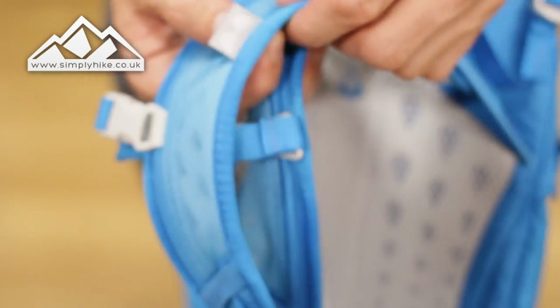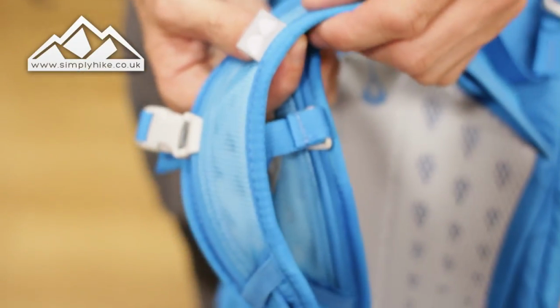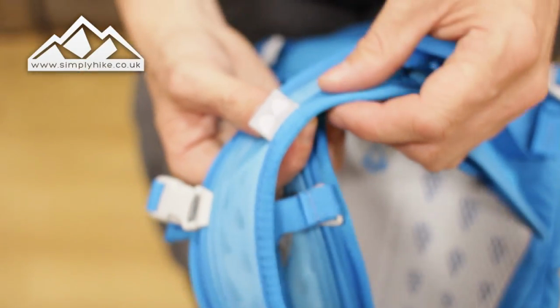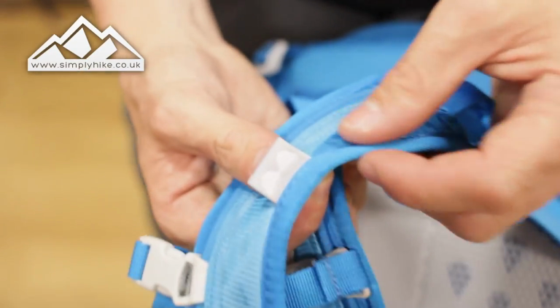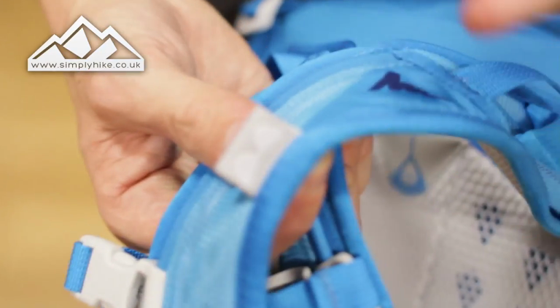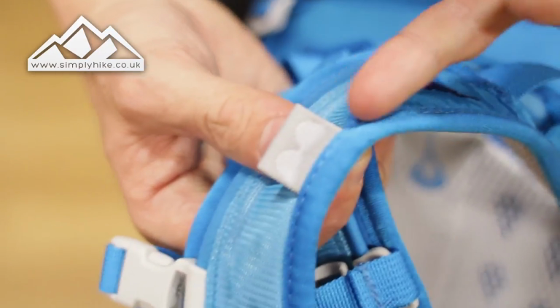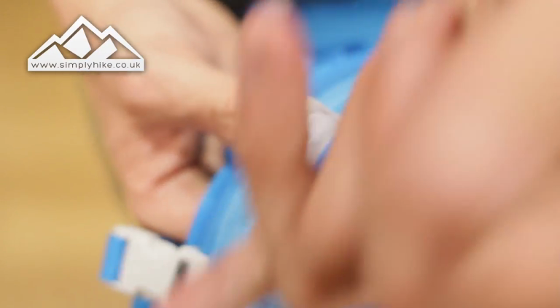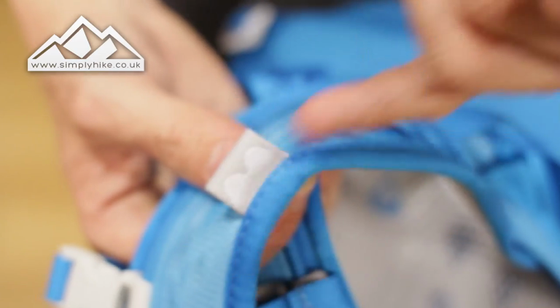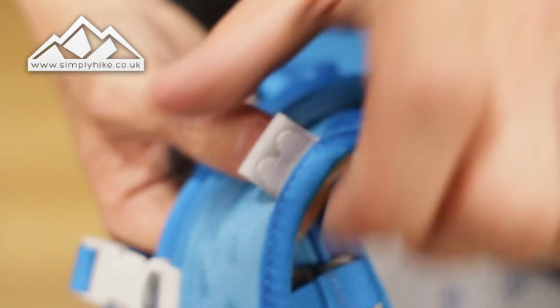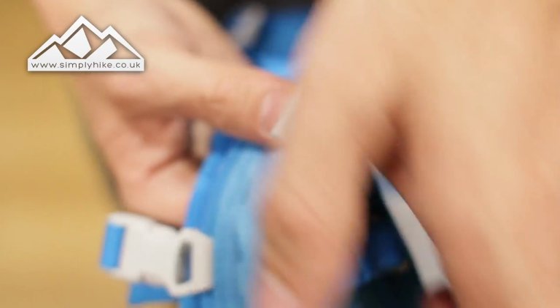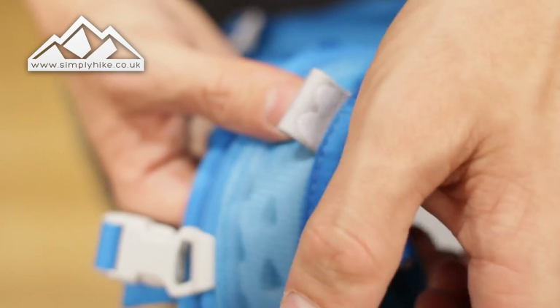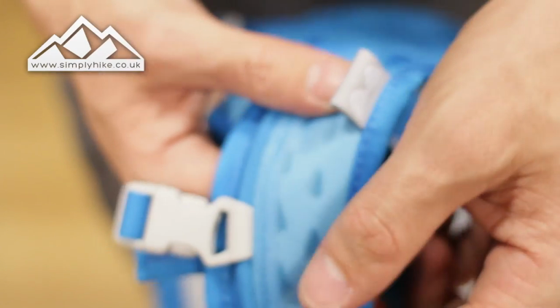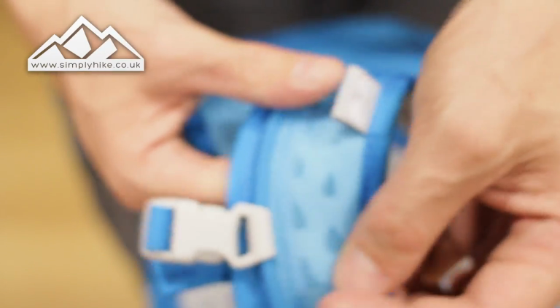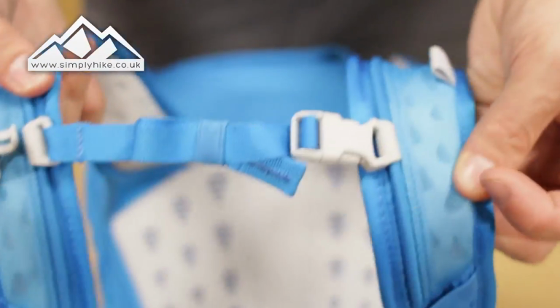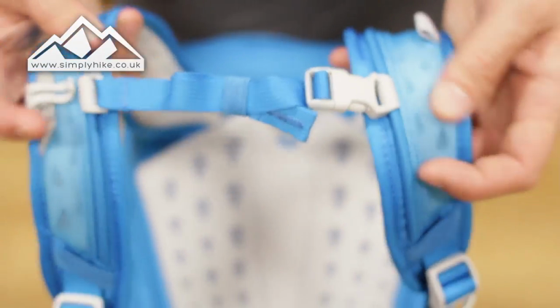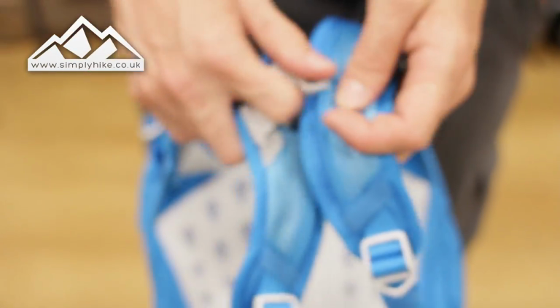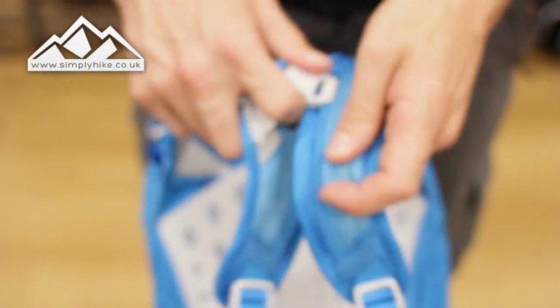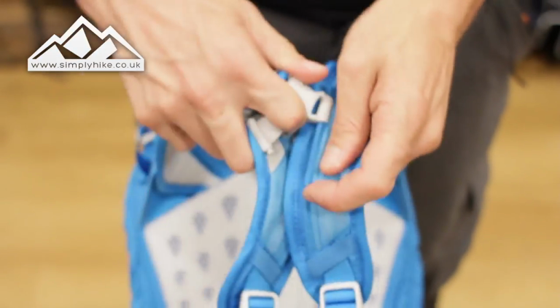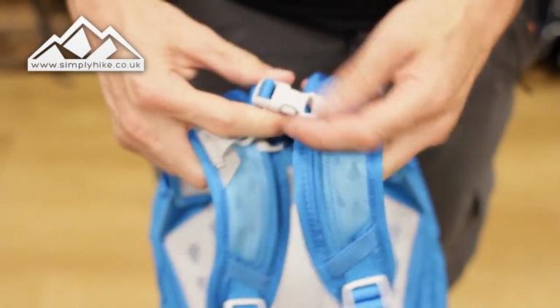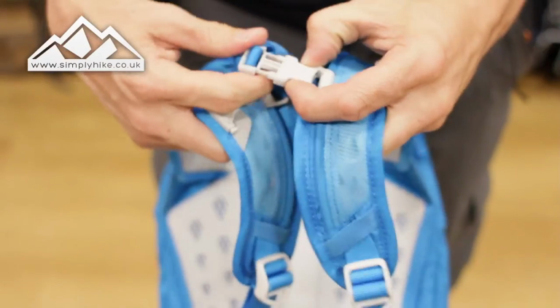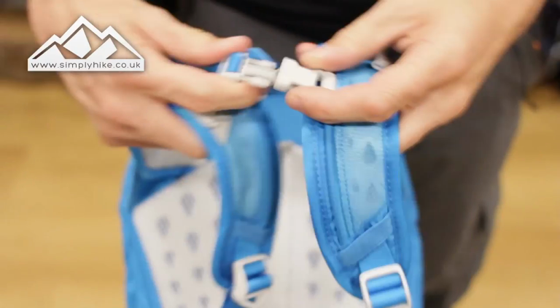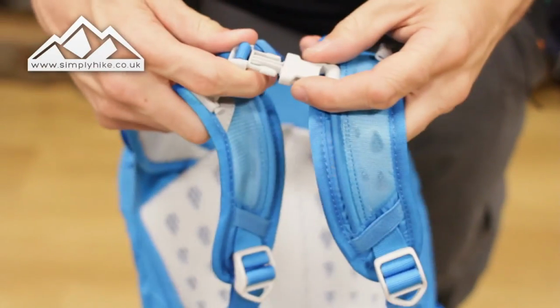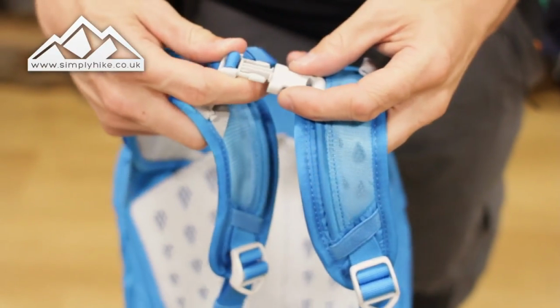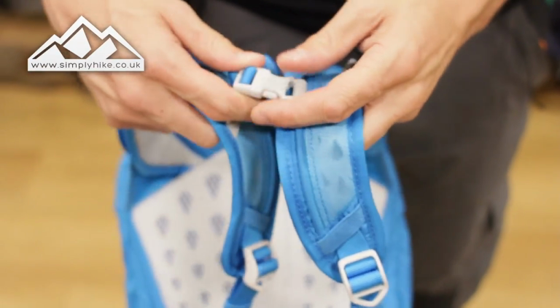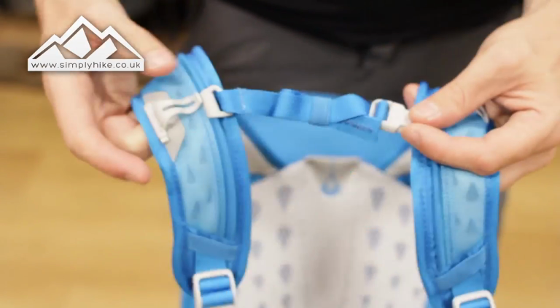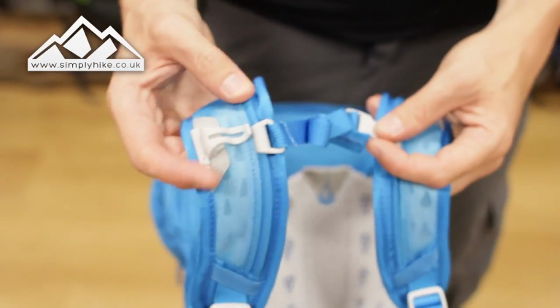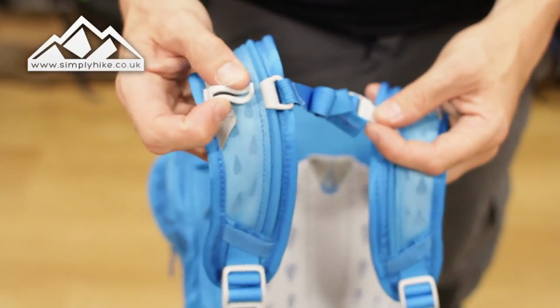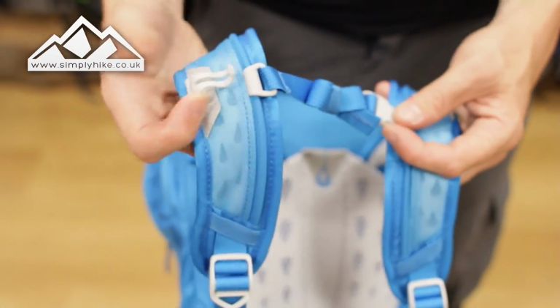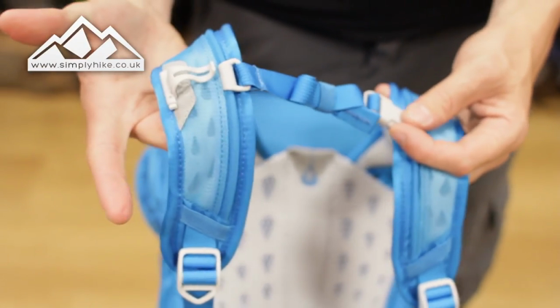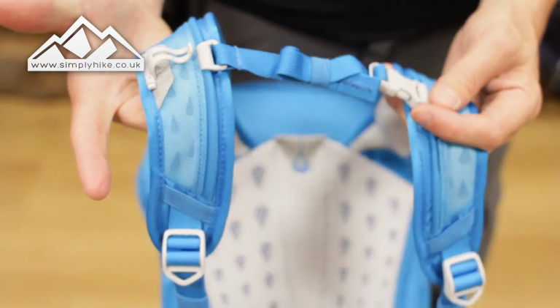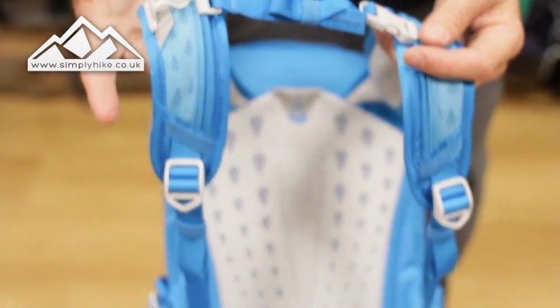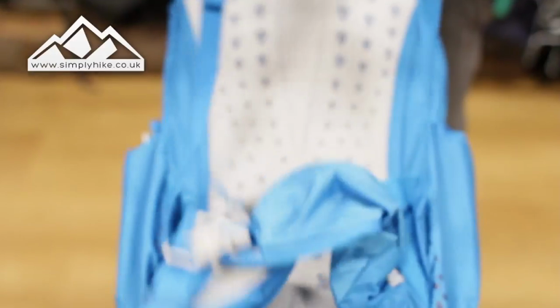This little tab here is for your sunglasses — you can pop the arm of your sunglasses through there and it will hold them safe and securely. You also have your traditional chest strap, which is fully adjustable with the clip system, and there's your clip to secure the hose for your bladder.